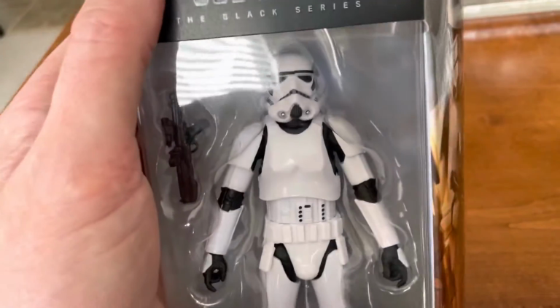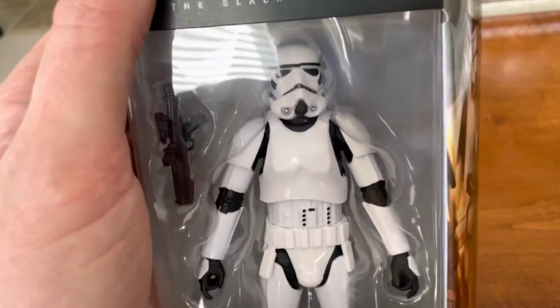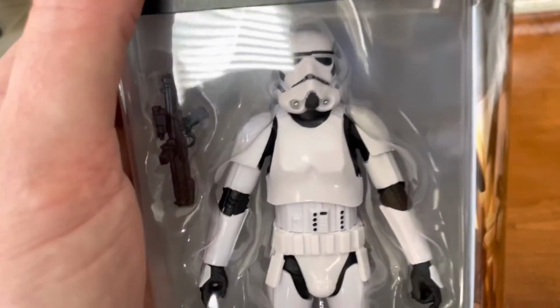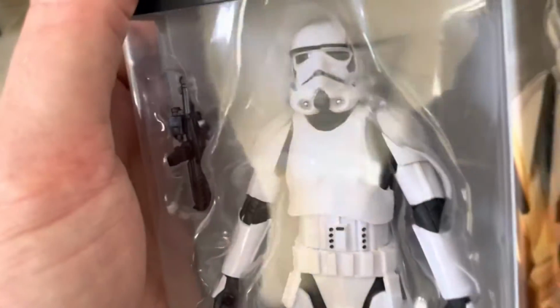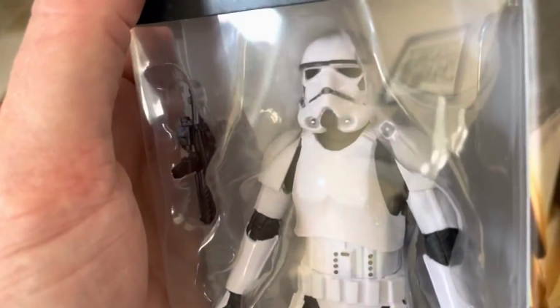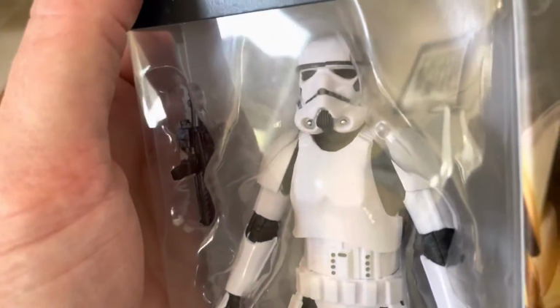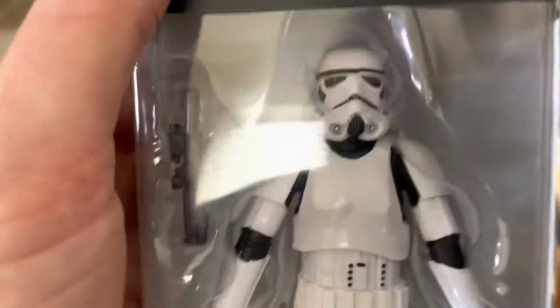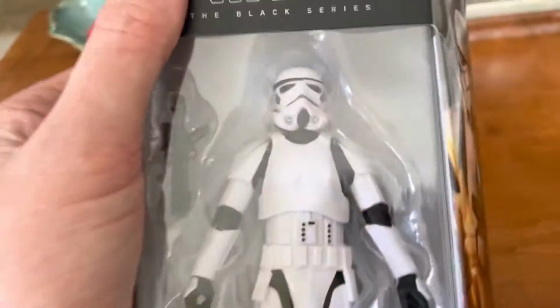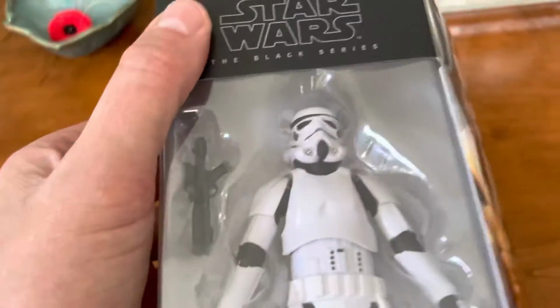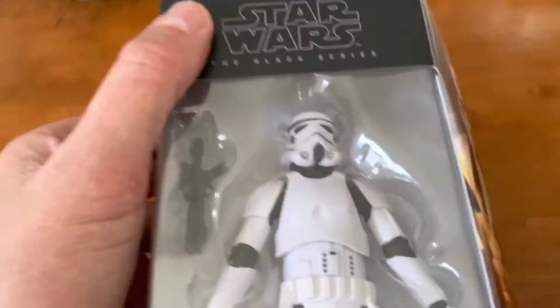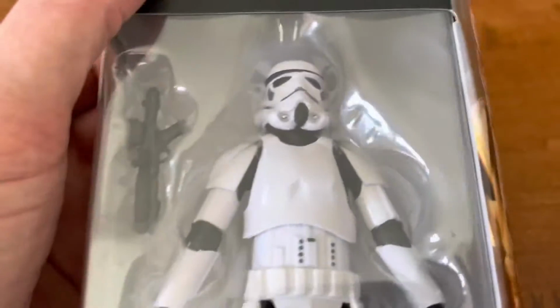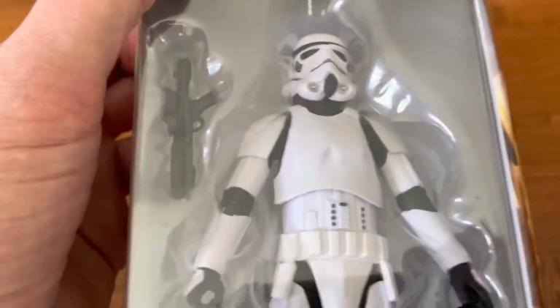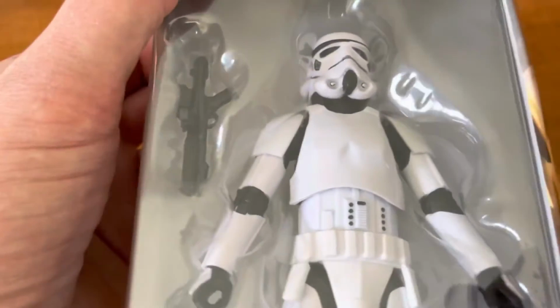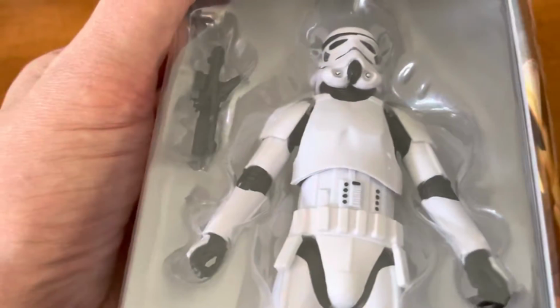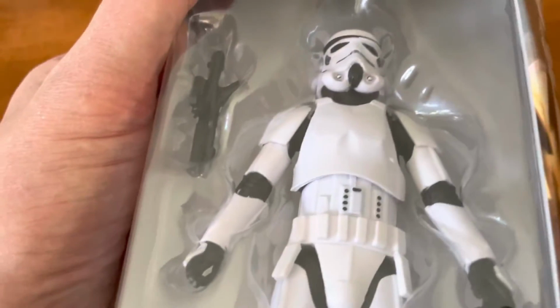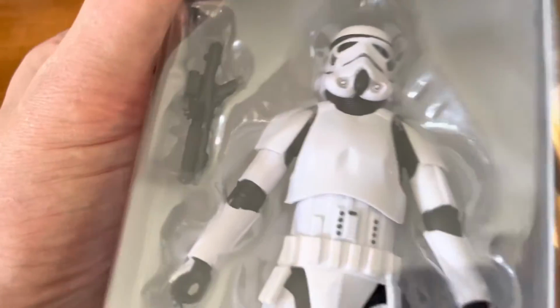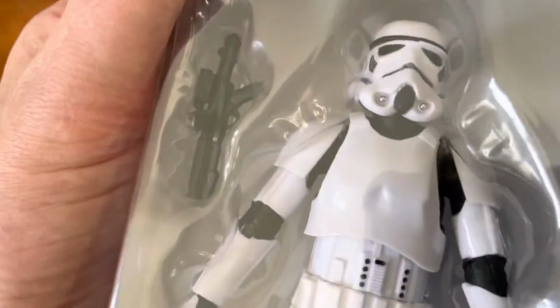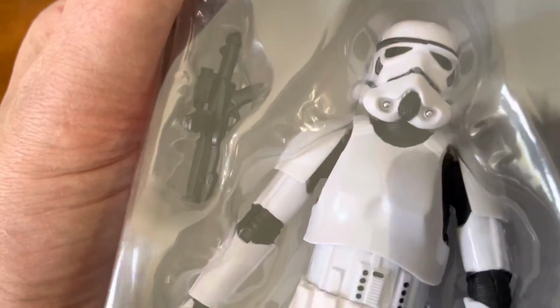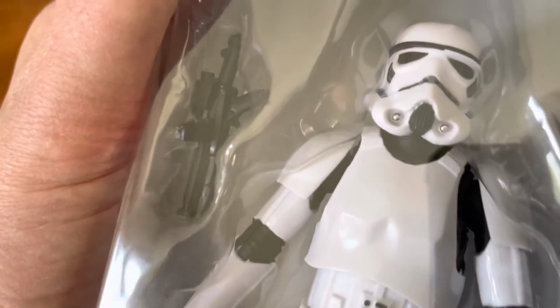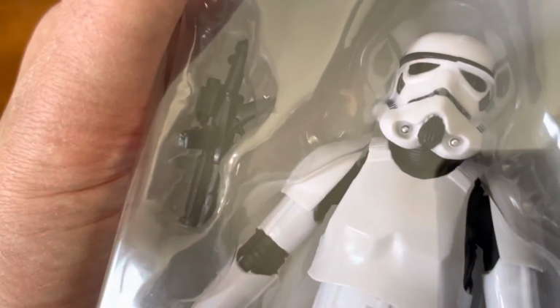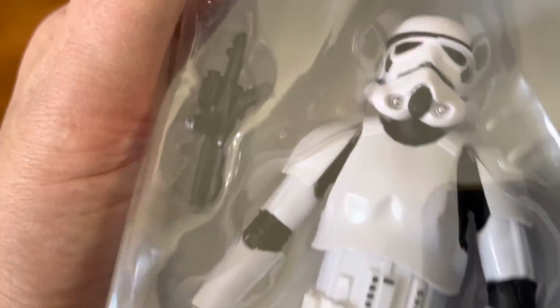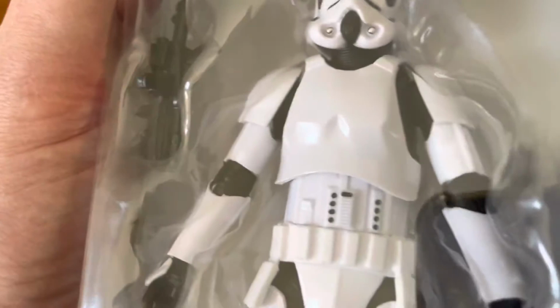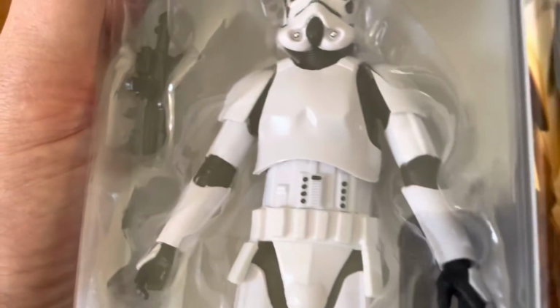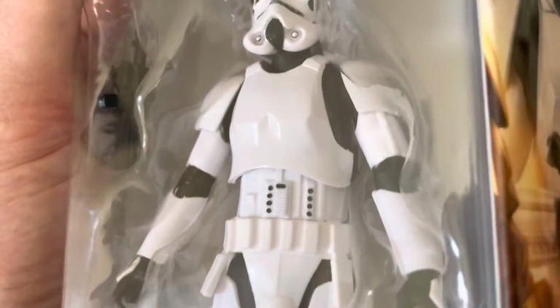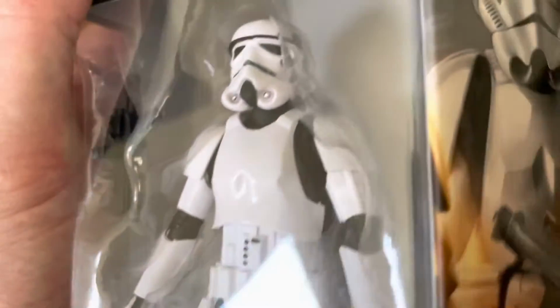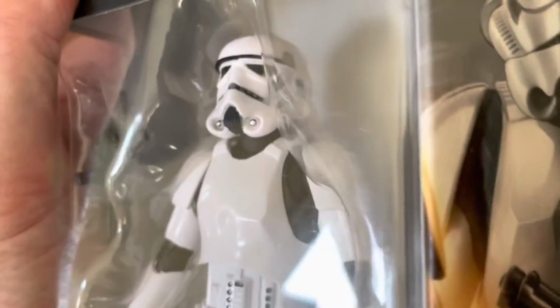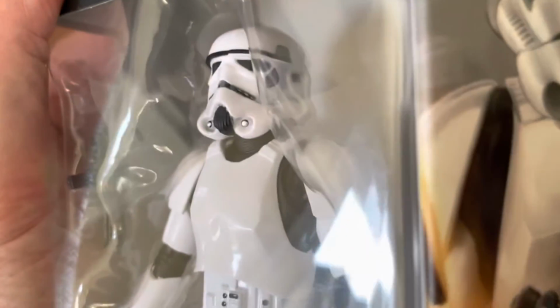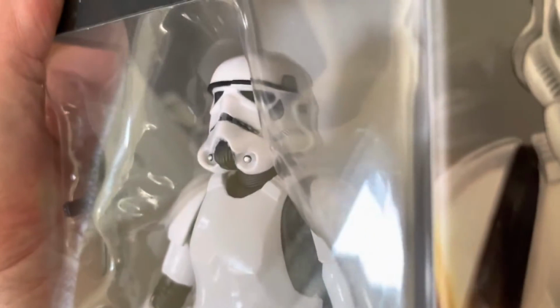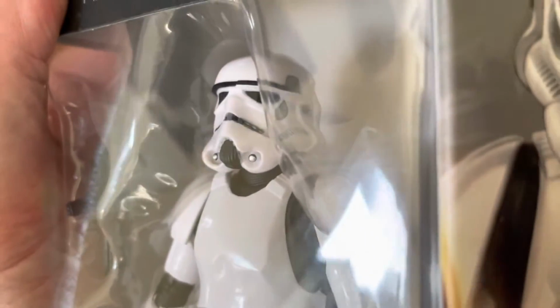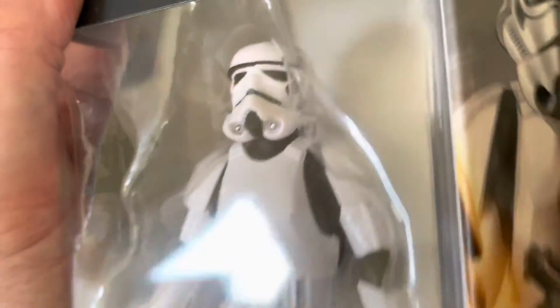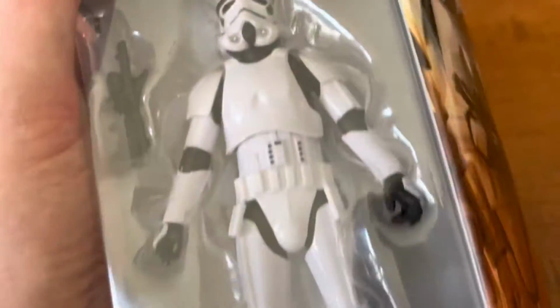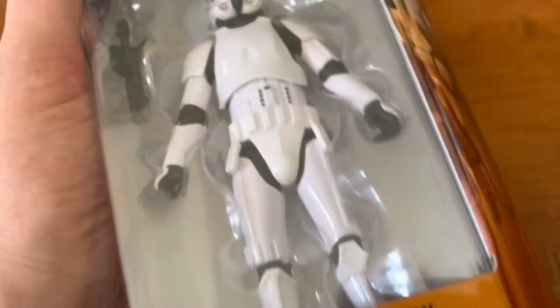That's a really nice Stormtrooper. Look at that. It's a sunny day today outside. There's his blaster. That's fantastic. That is awesome.